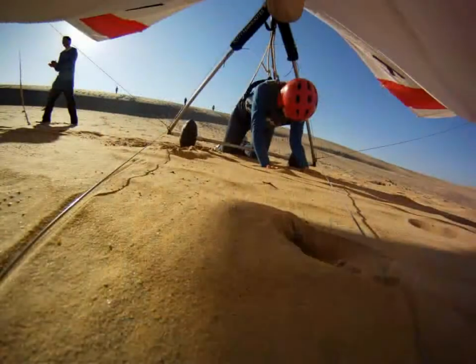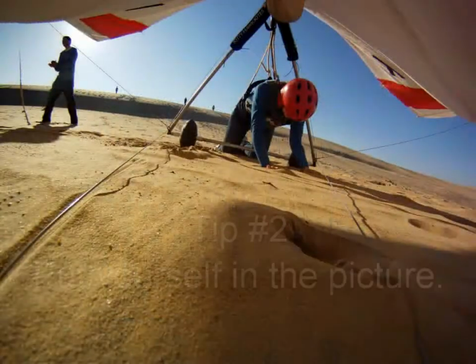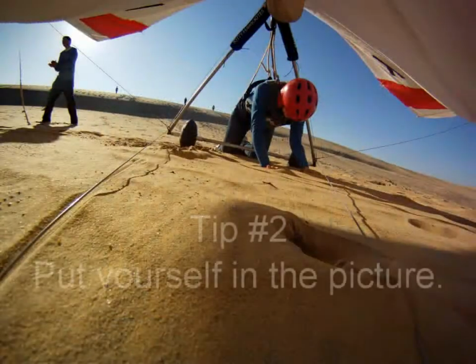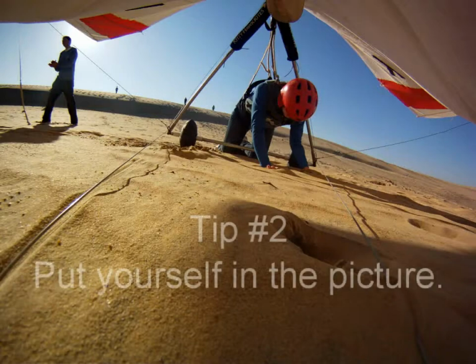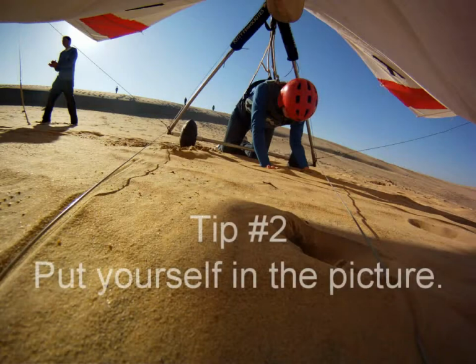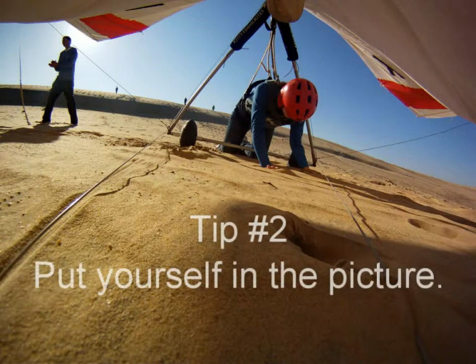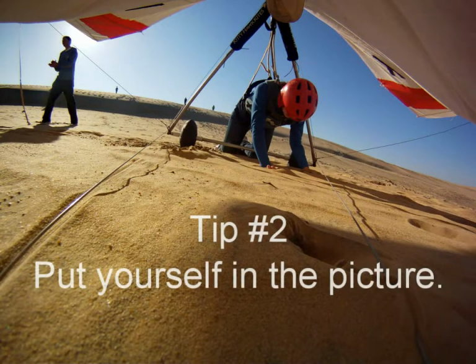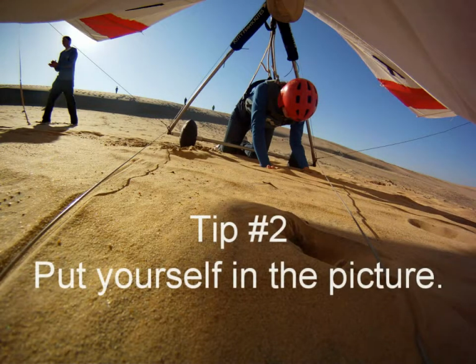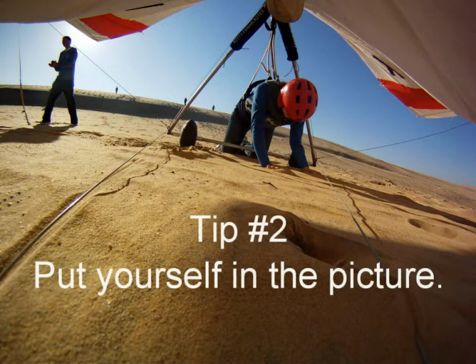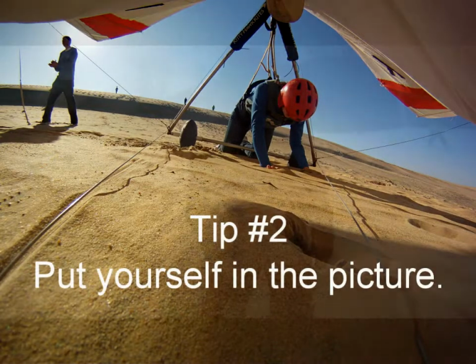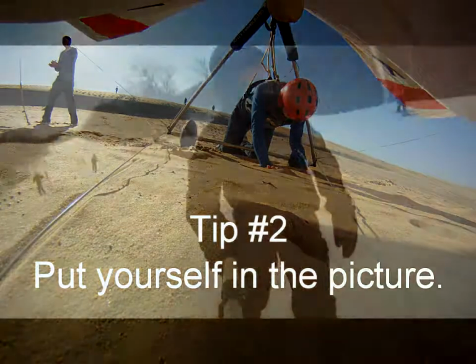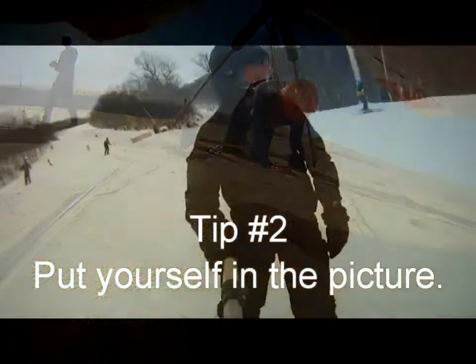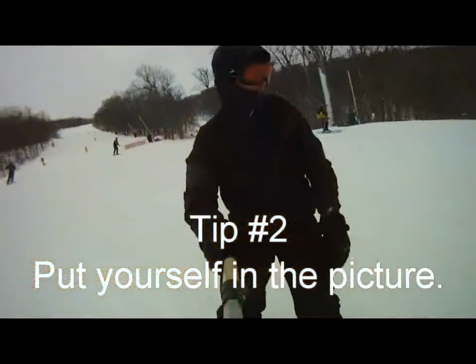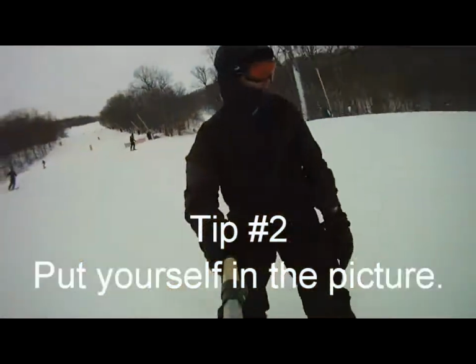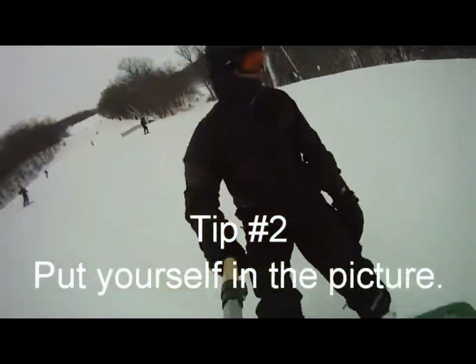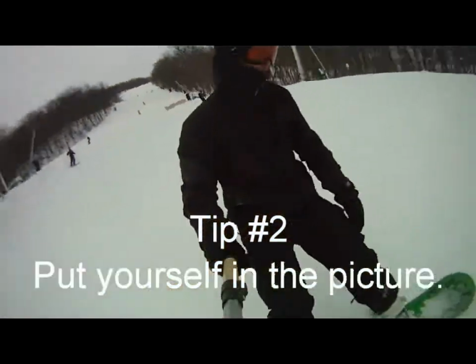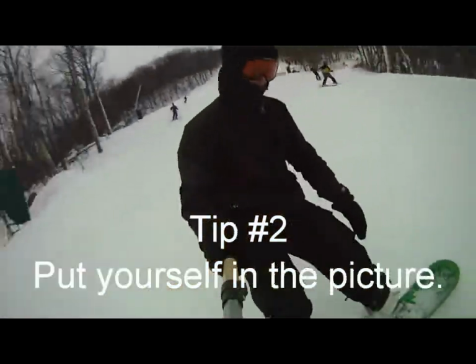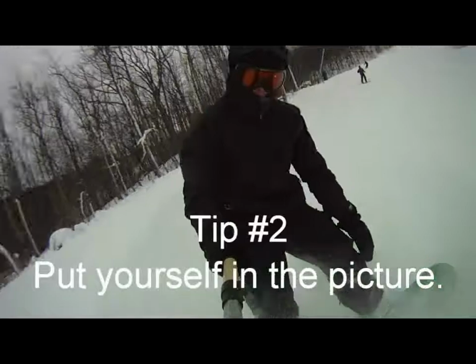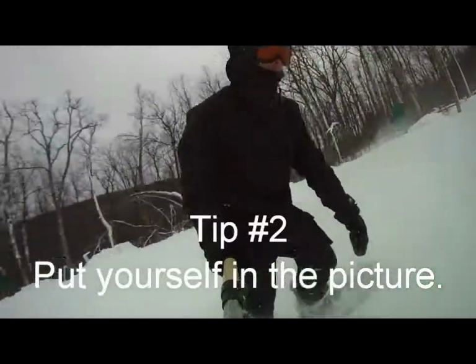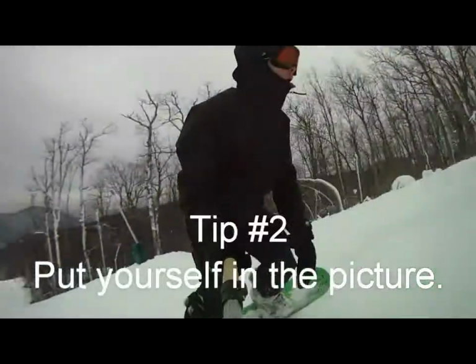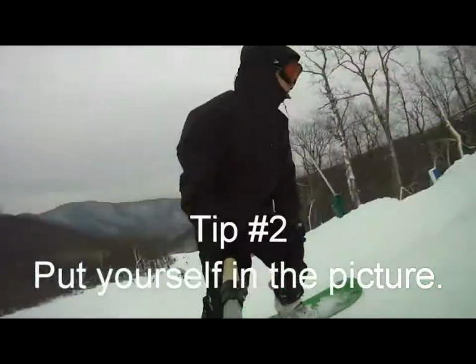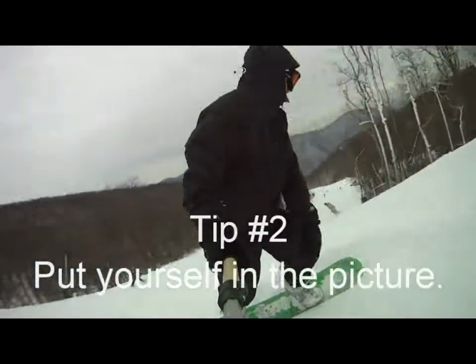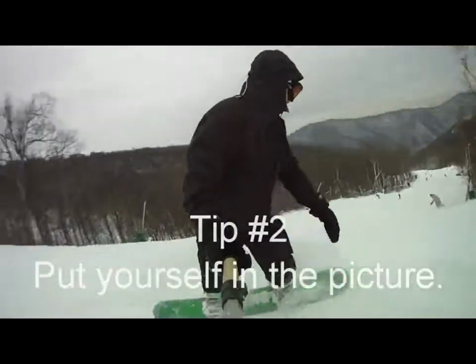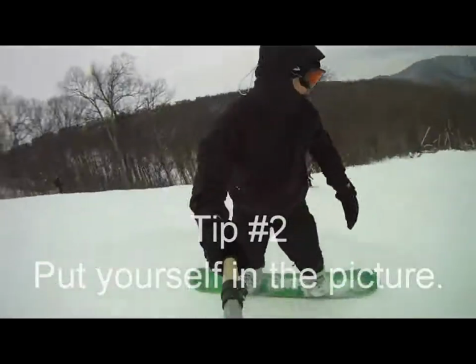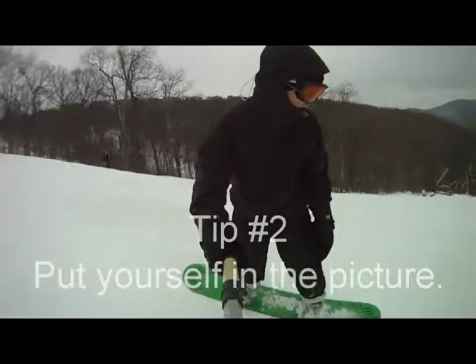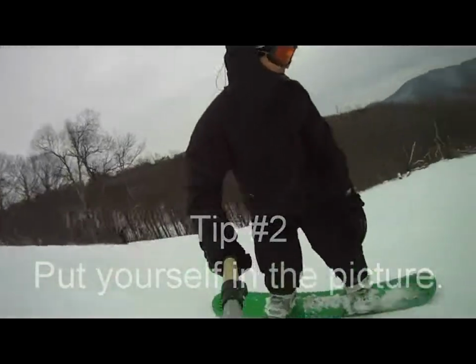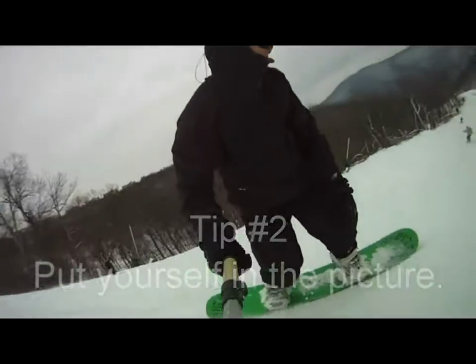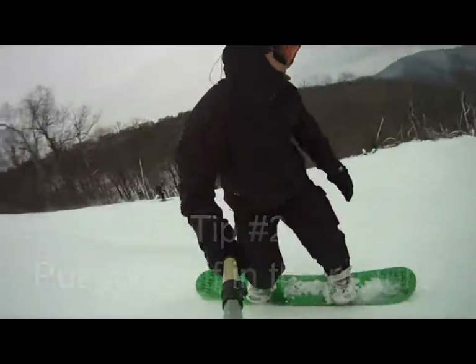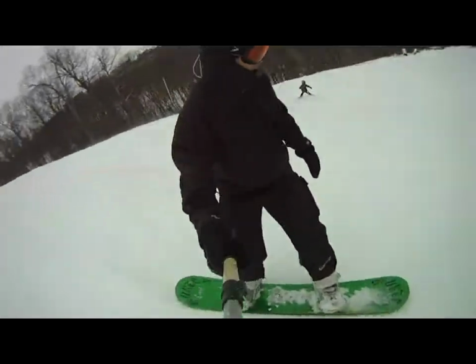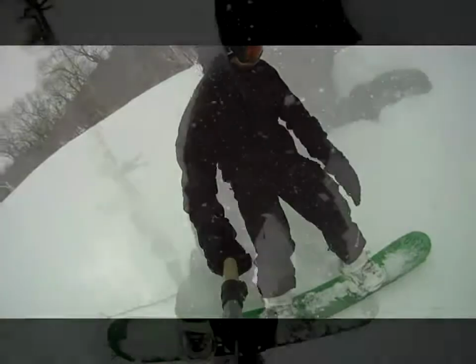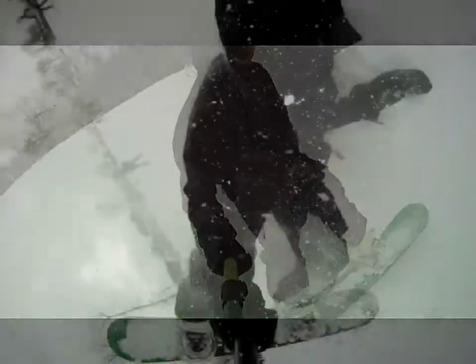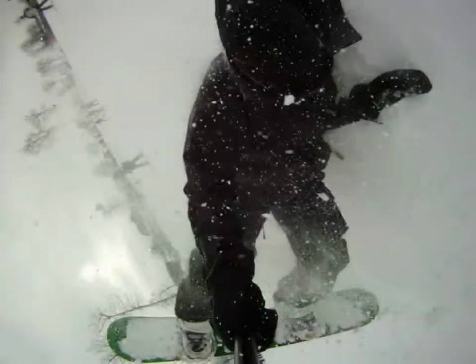Tip number two: put yourself in the picture. Try putting yourself in the picture by securely mounting the headcam to an object that will always point at you, even on impact.